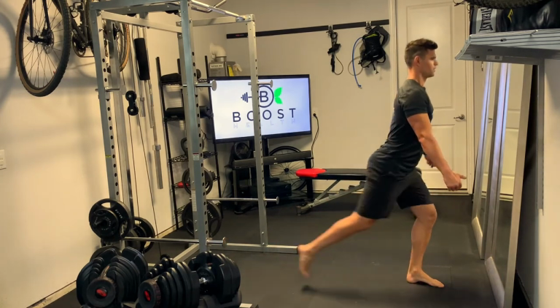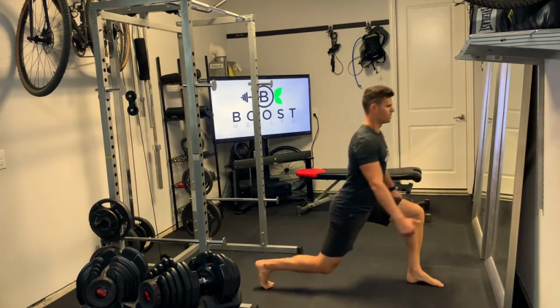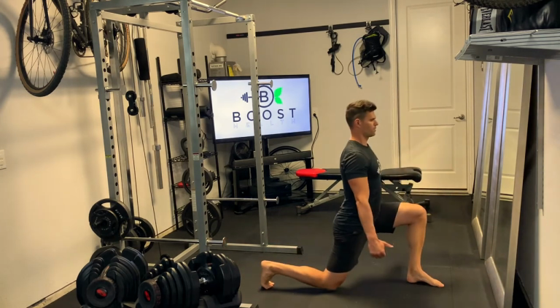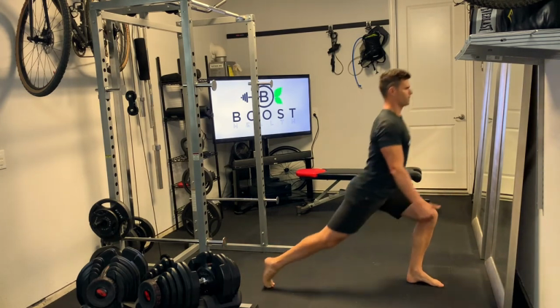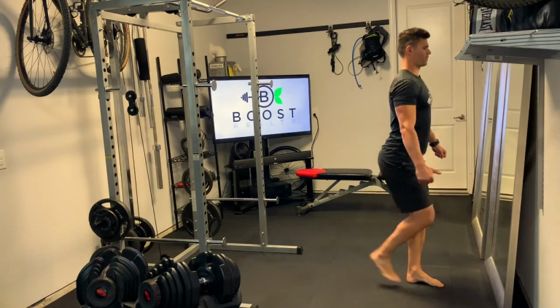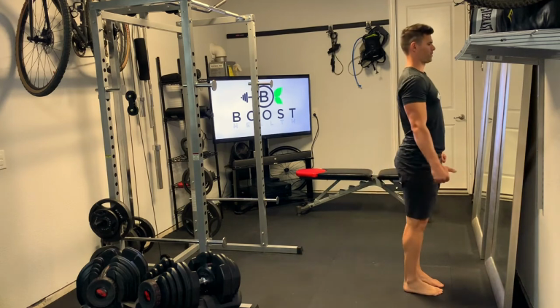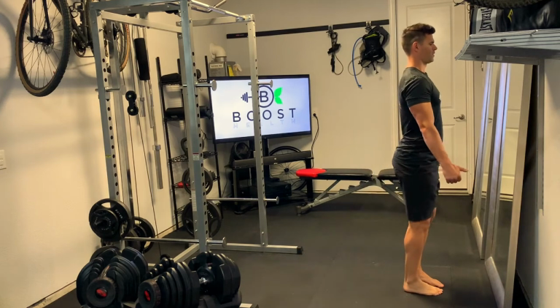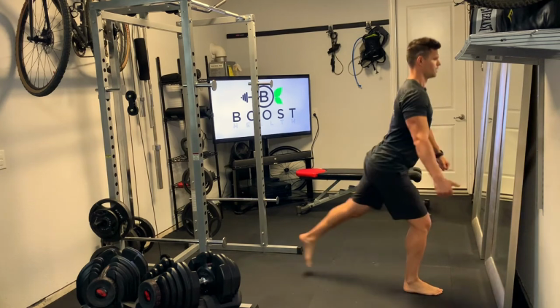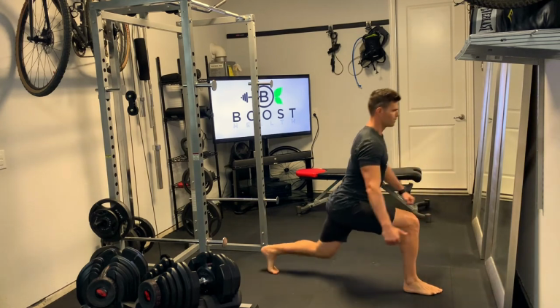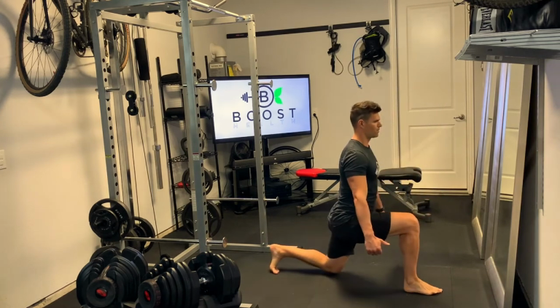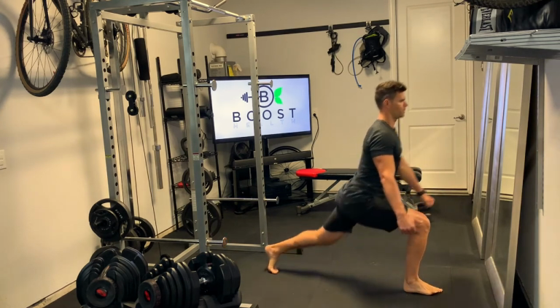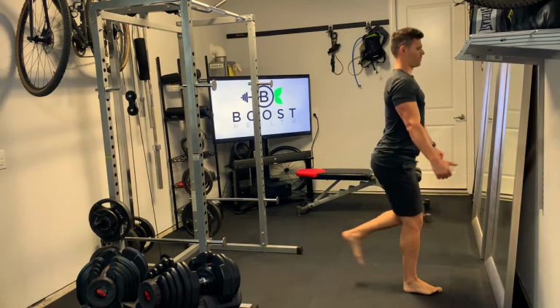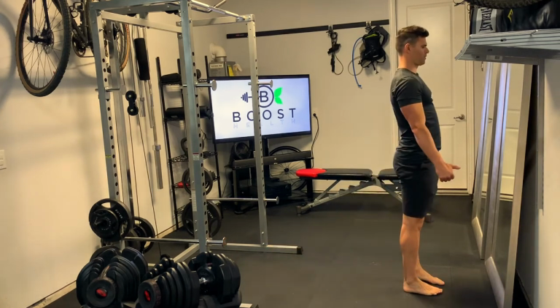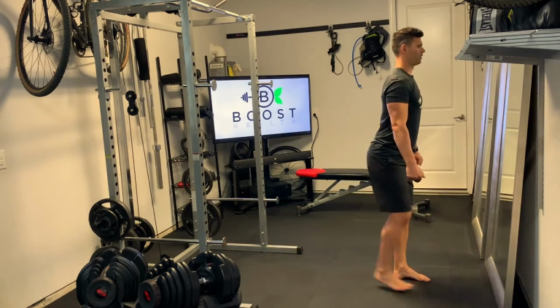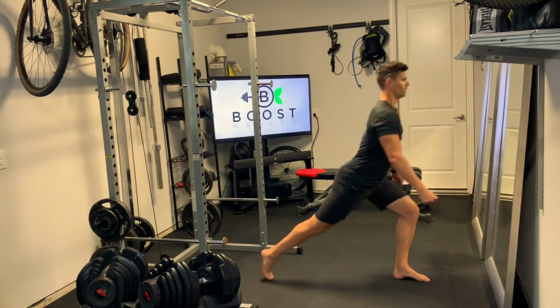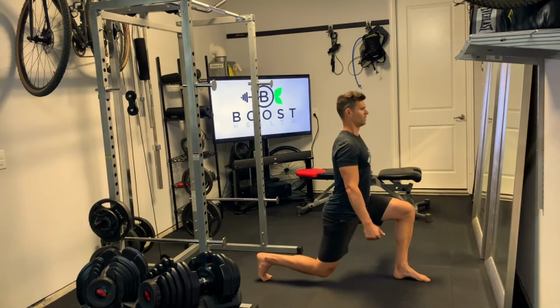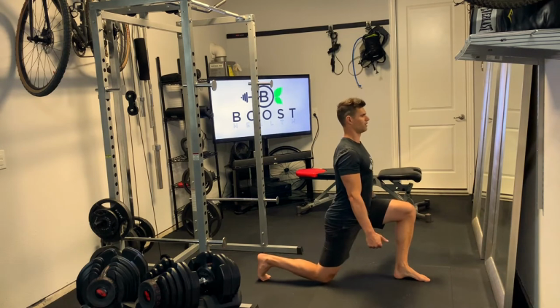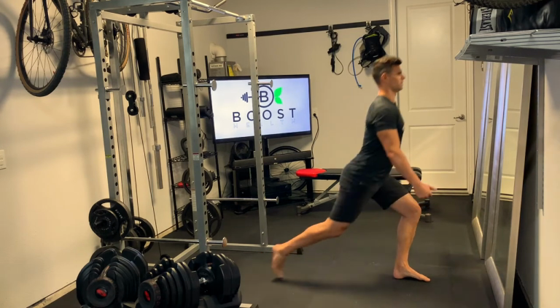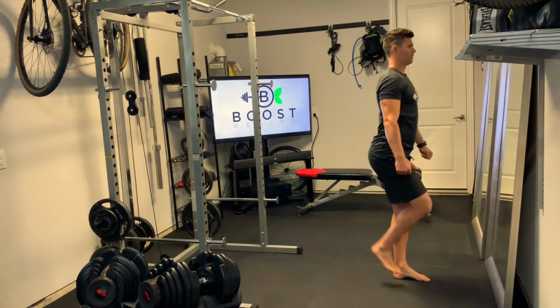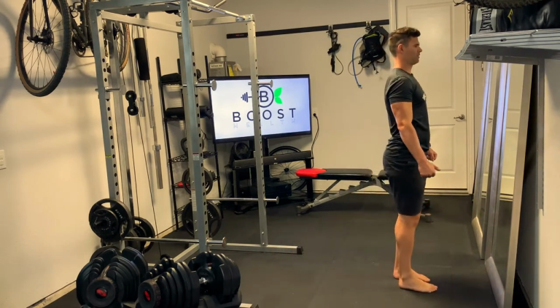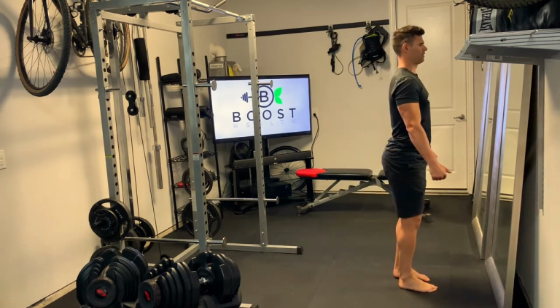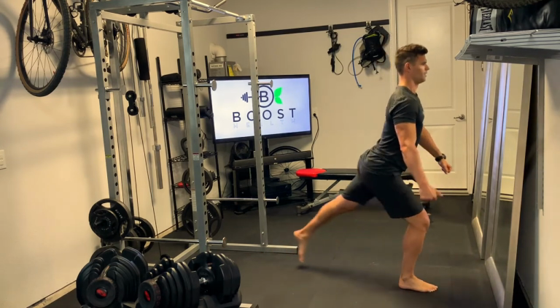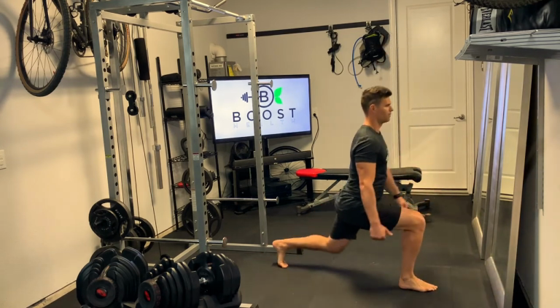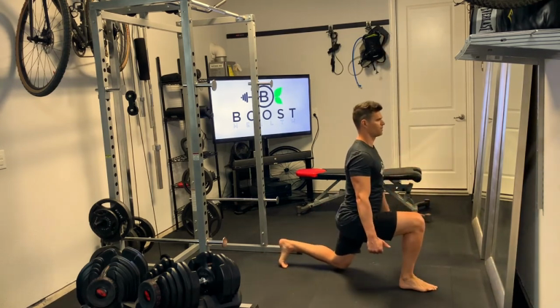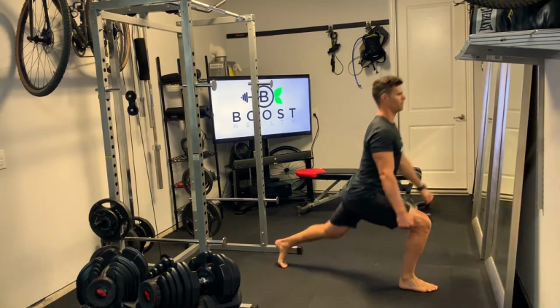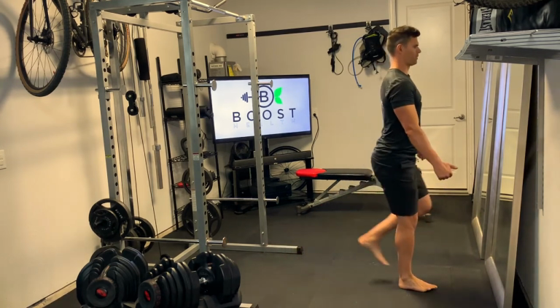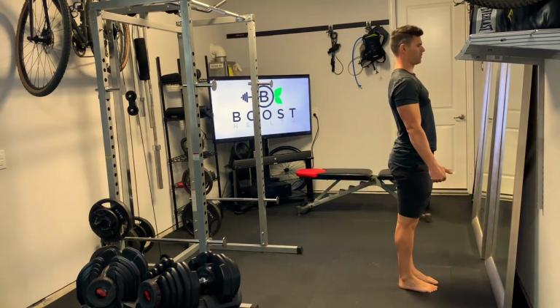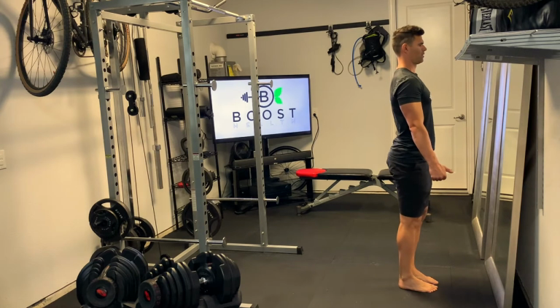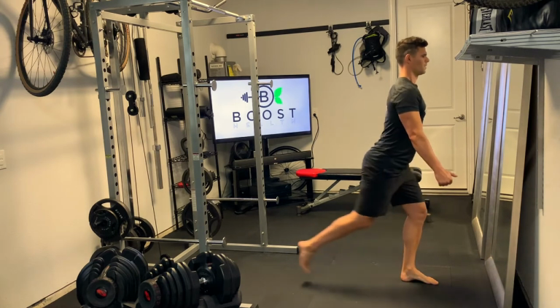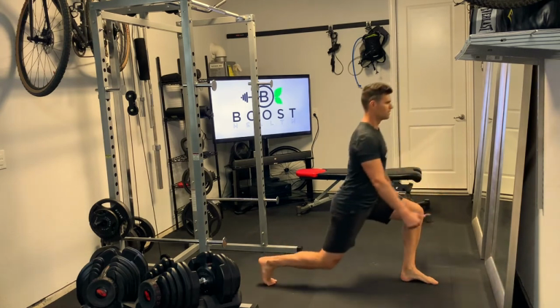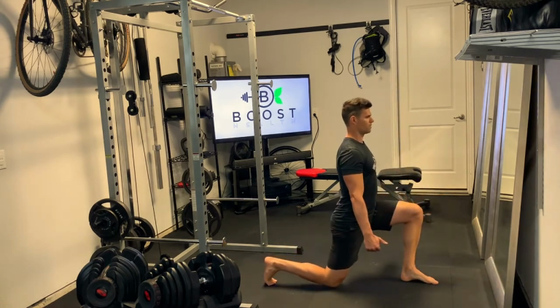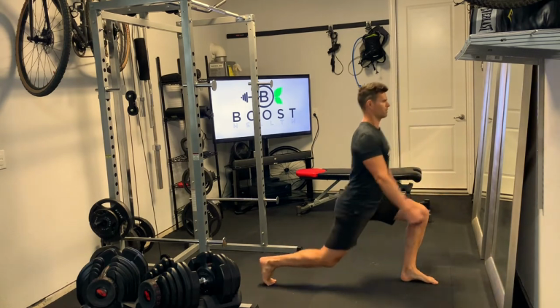You don't necessarily need to touch that back knee to the ground — you just want to get down to a nice 90 degree knee bend. Your upper body should be perpendicular to the floor throughout the movement. Keep your head up, chest out, and core tight.